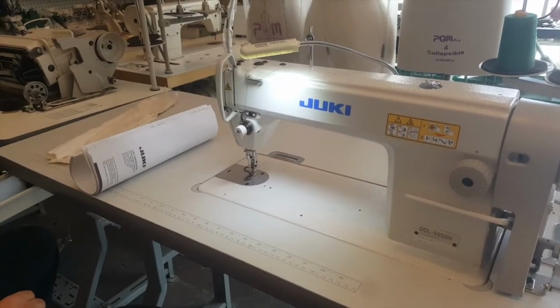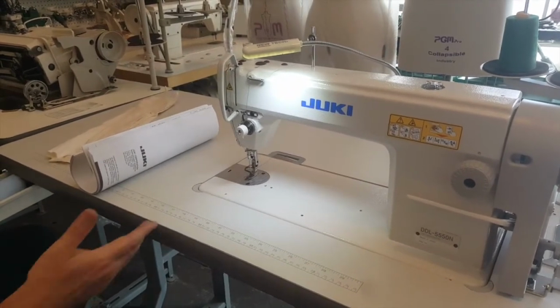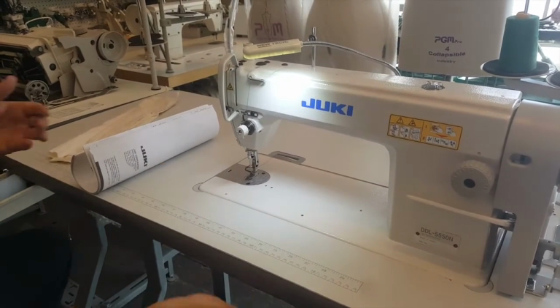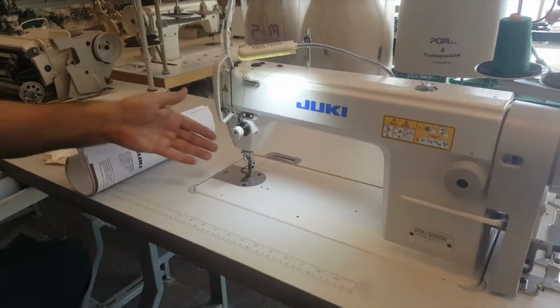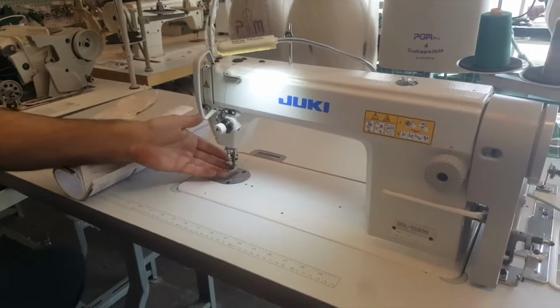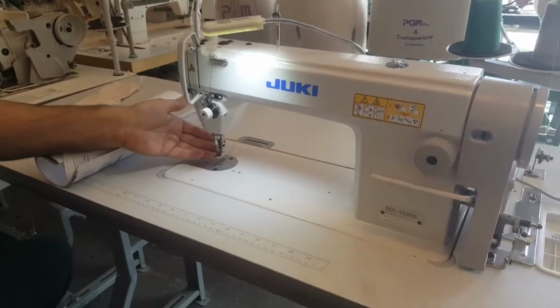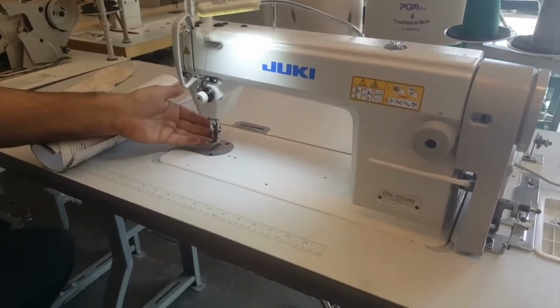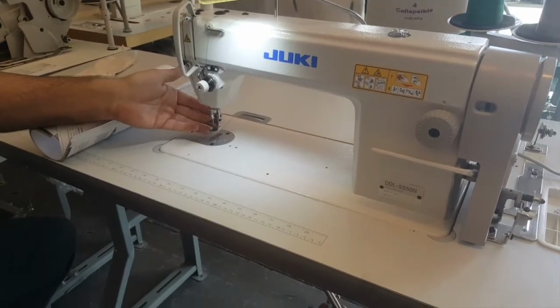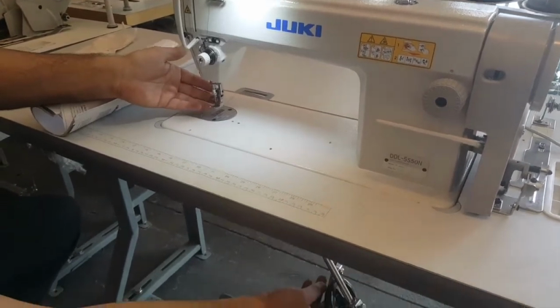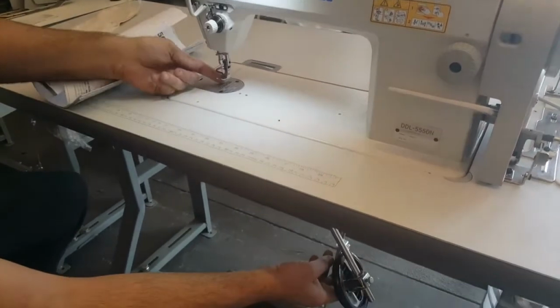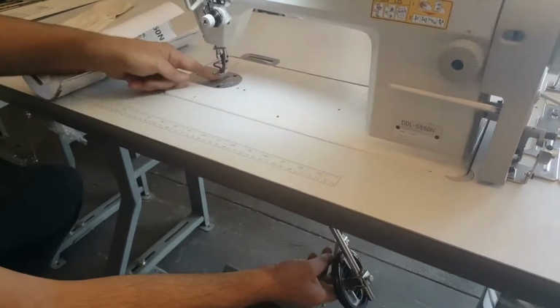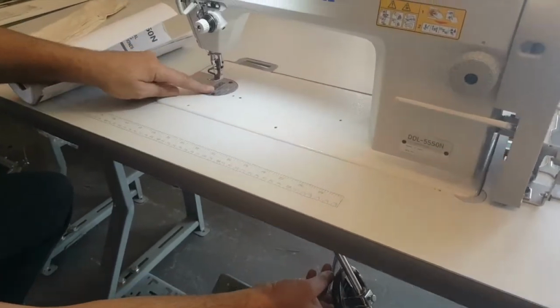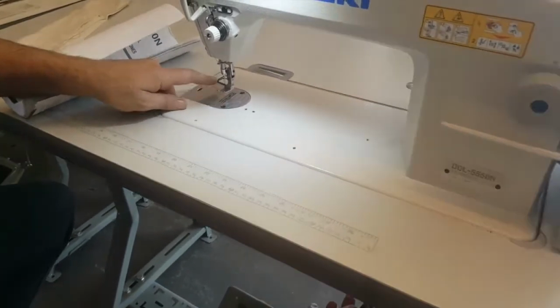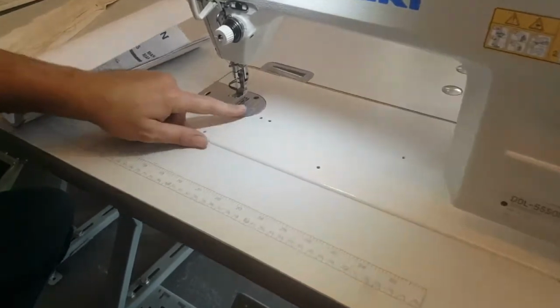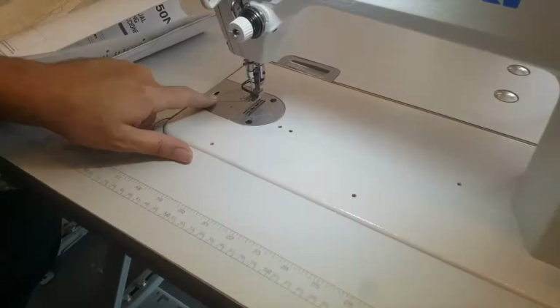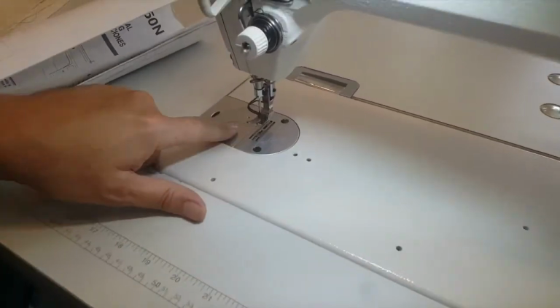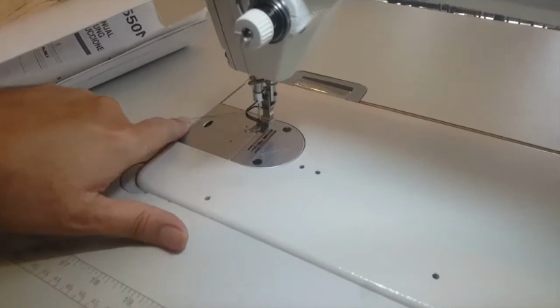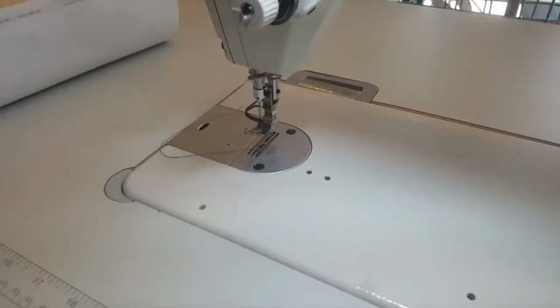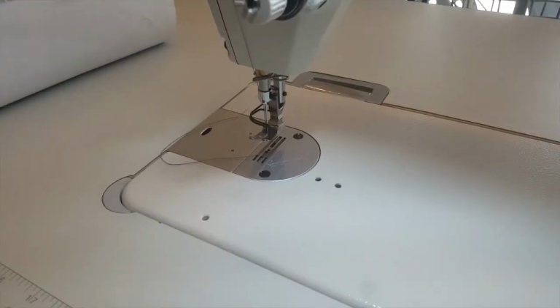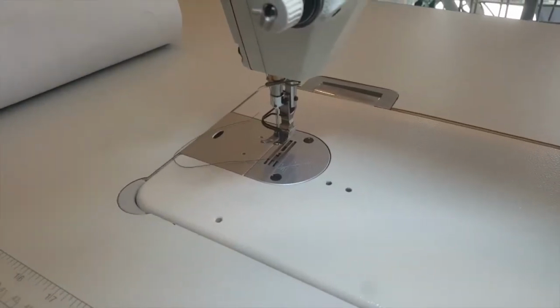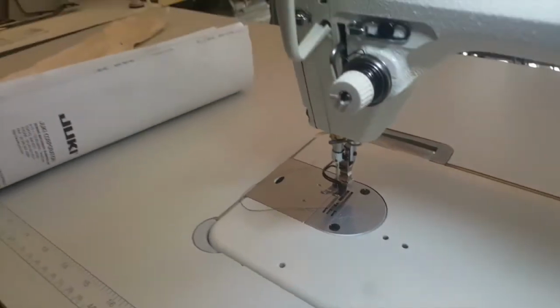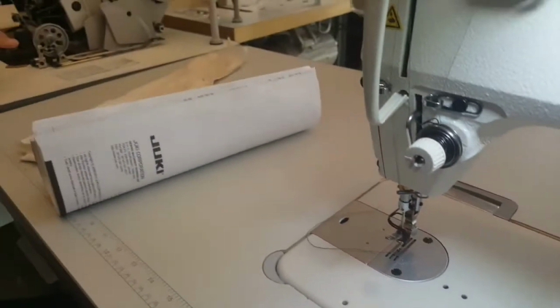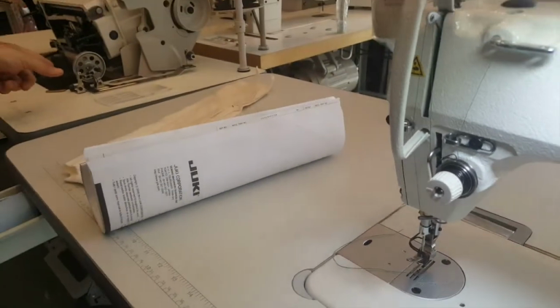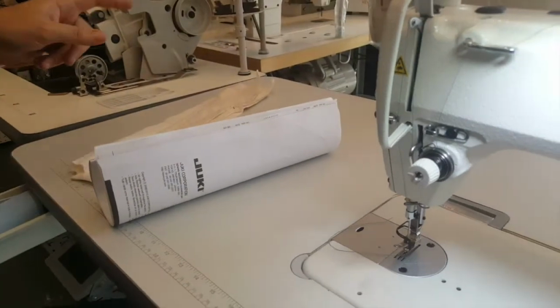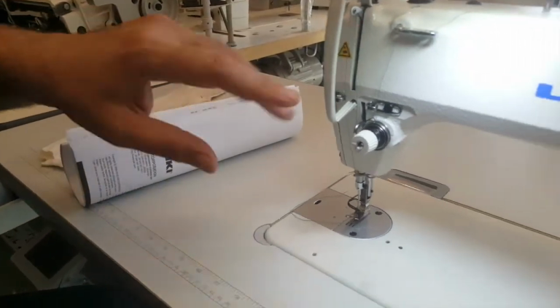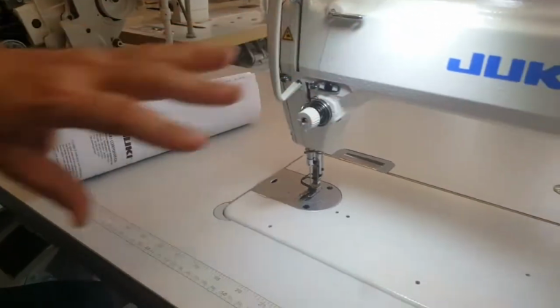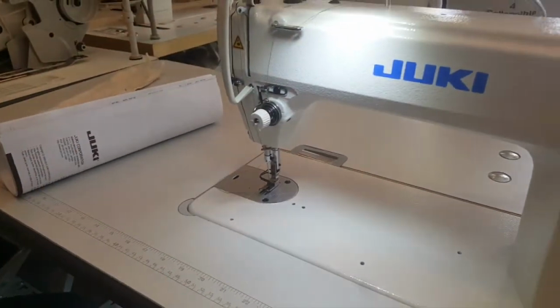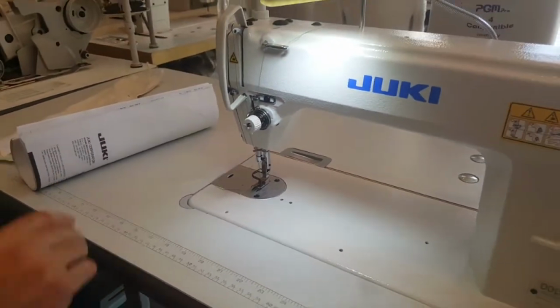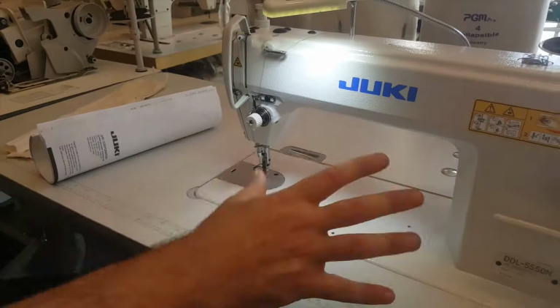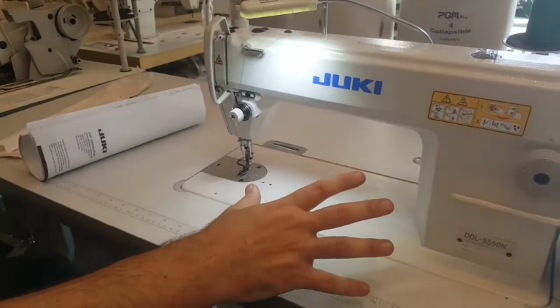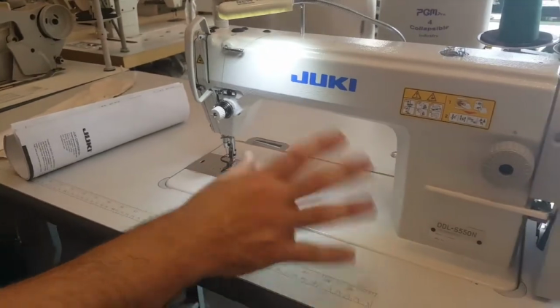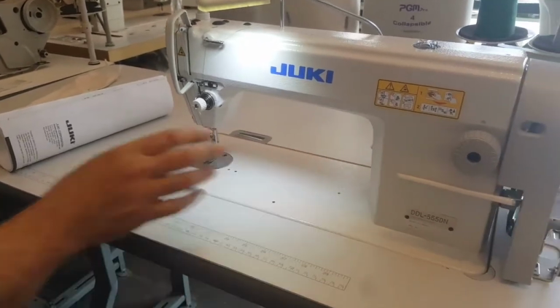Everything is the same. I even measured the space between the plate. On the Japan model, the plates are made in Japan. On the China model, the plates and feed dogs are made in China. But everything that you see functions the same.